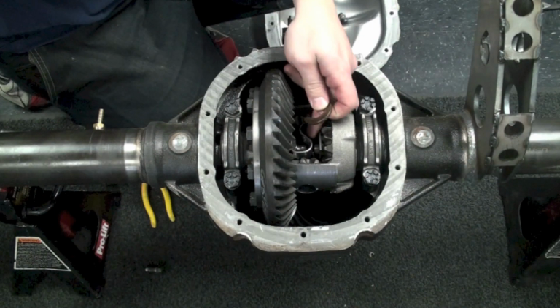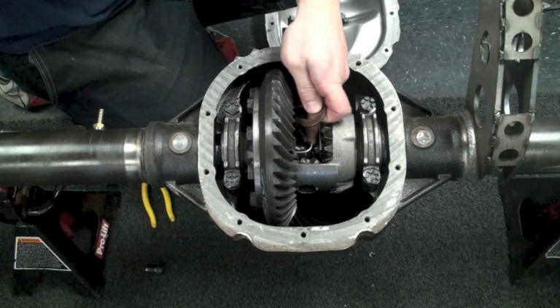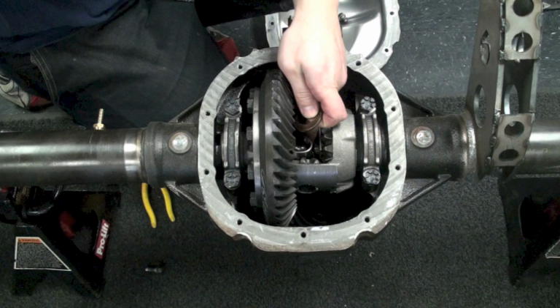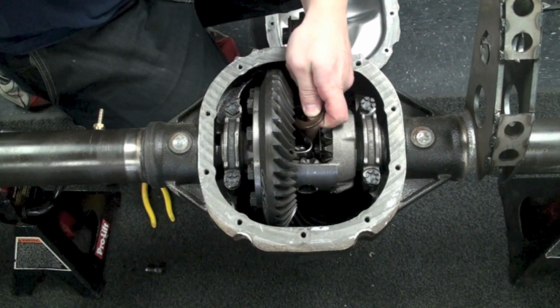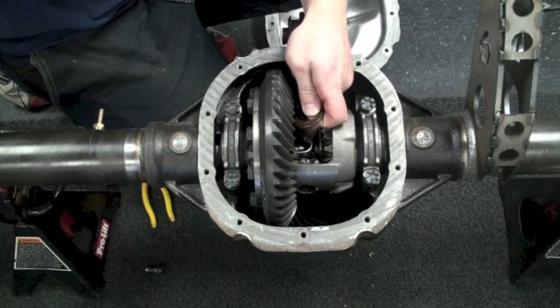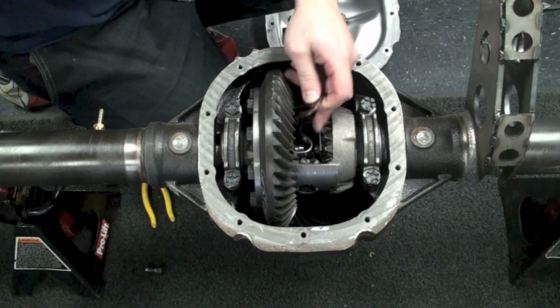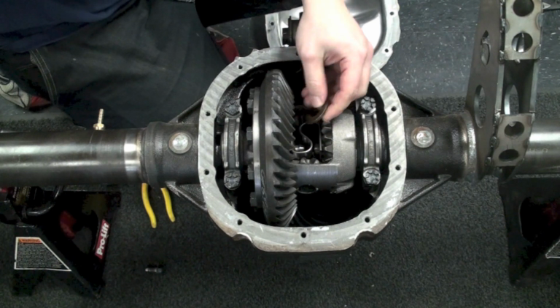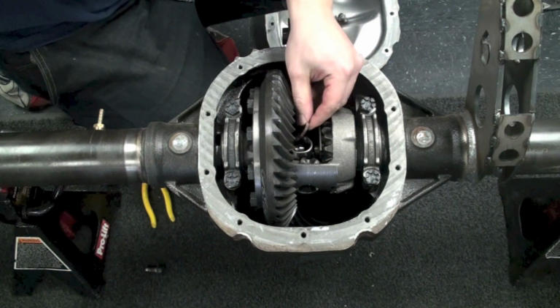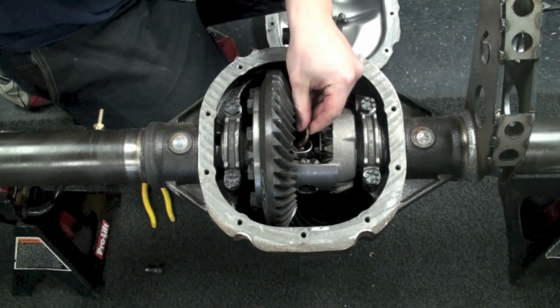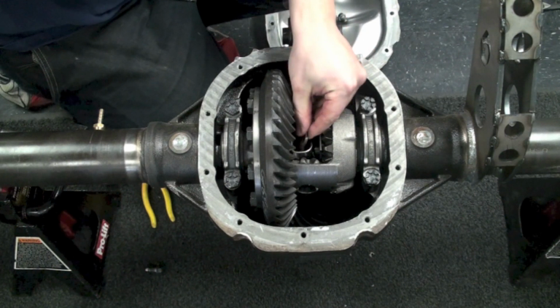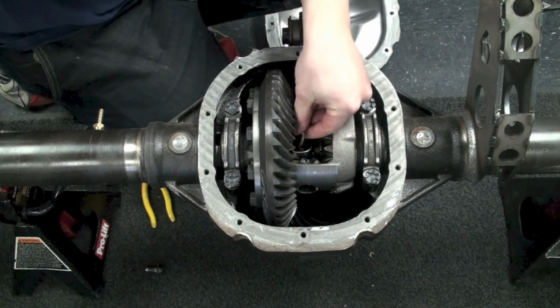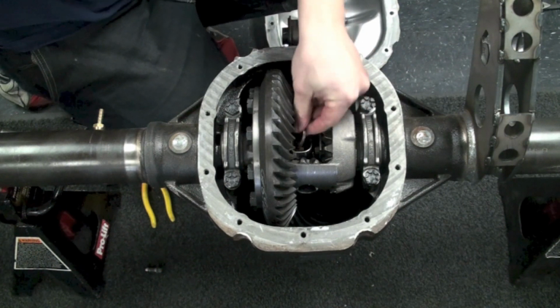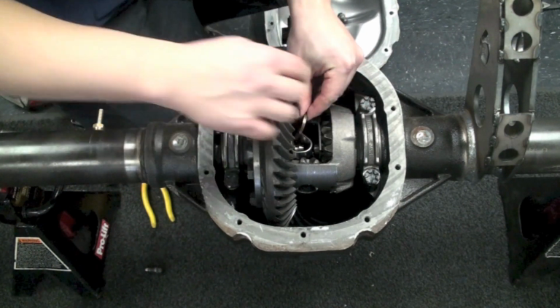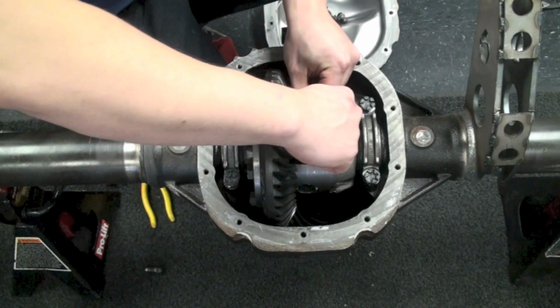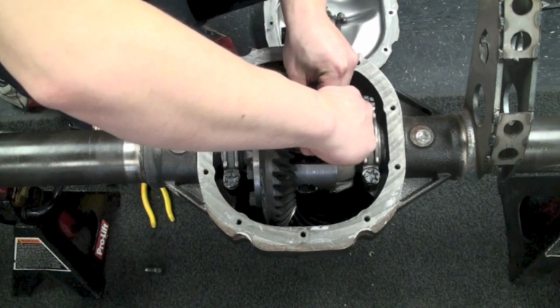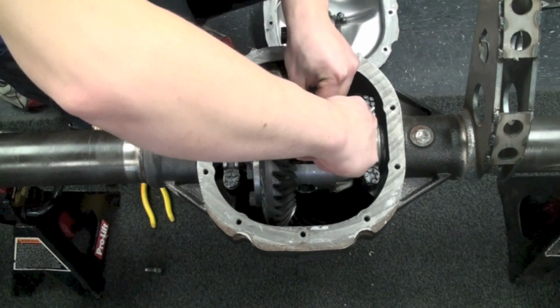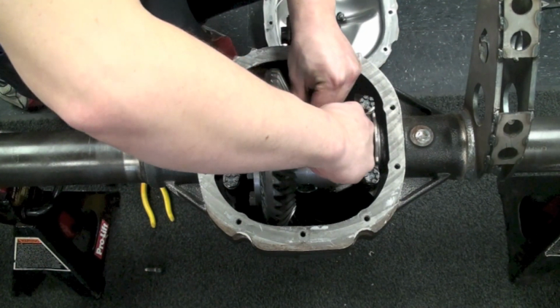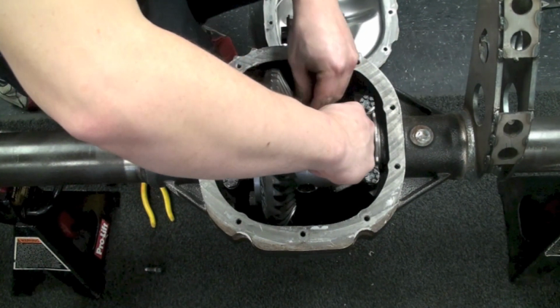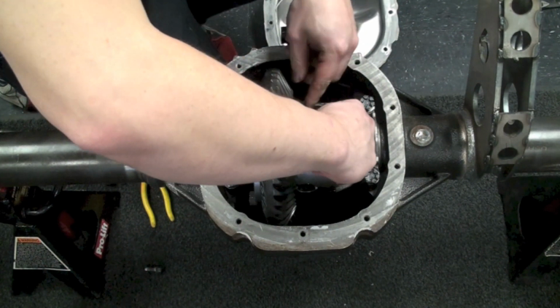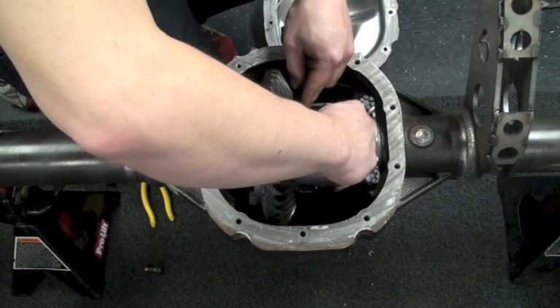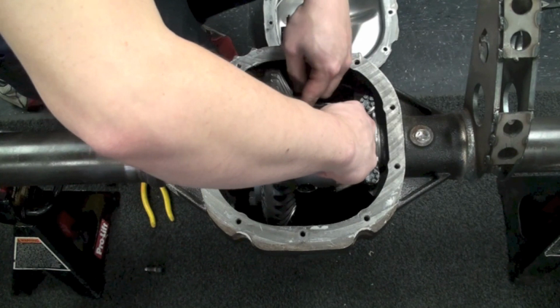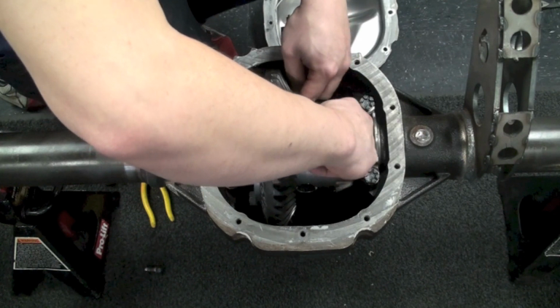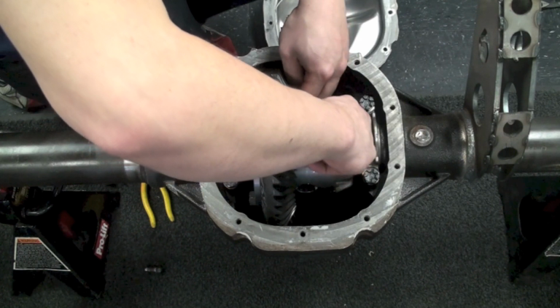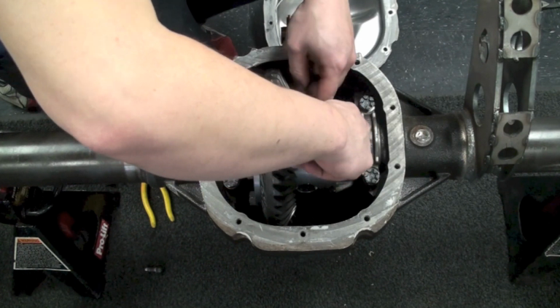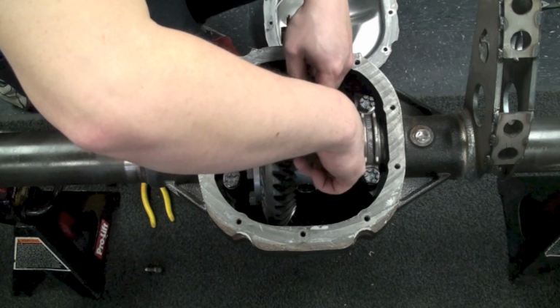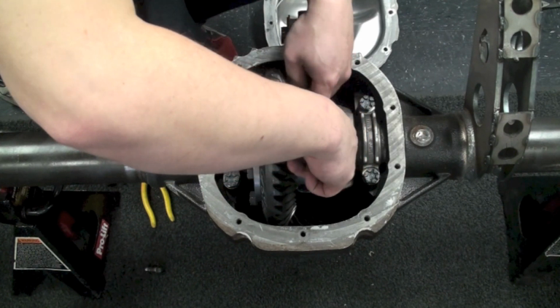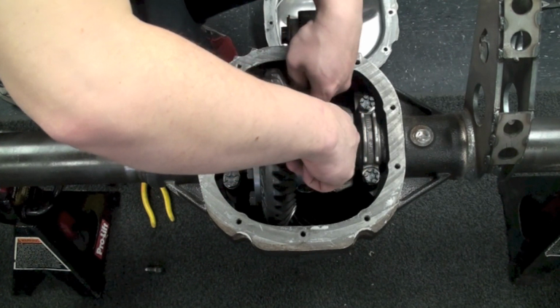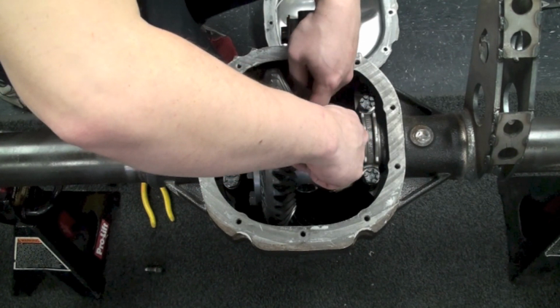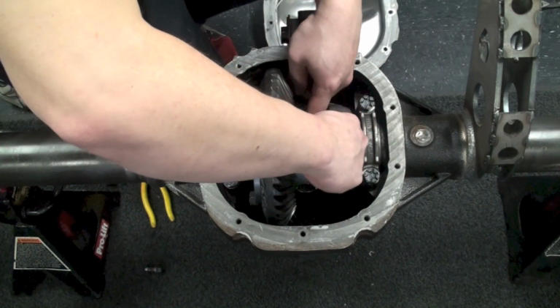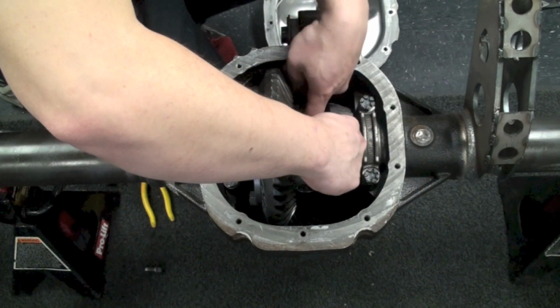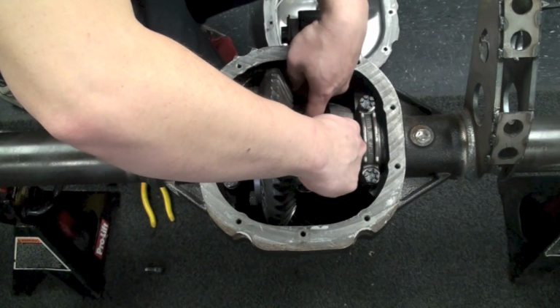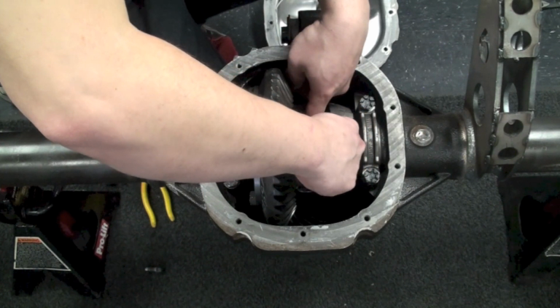Once that's all set we'll go ahead and install the c-clips once again, pulling the axles out and making sure to retain them. Then we'll go ahead and install the keeper pin and put the eight millimeter bolt back in place.